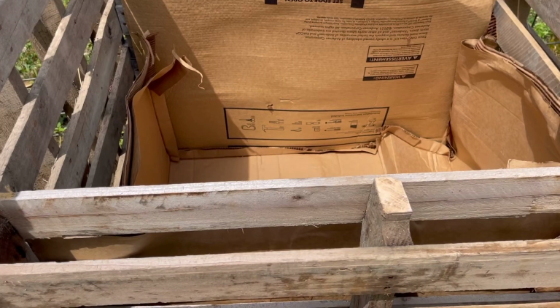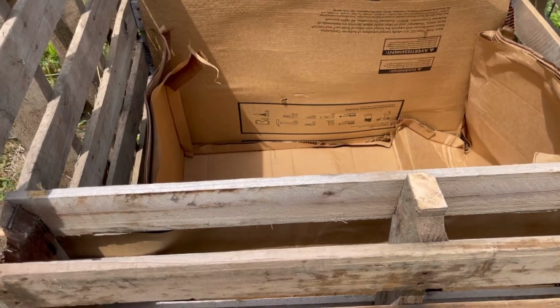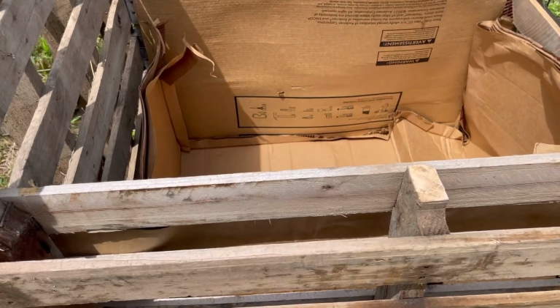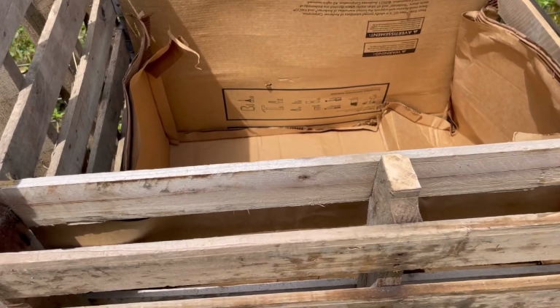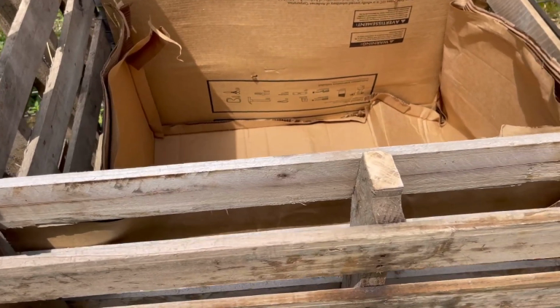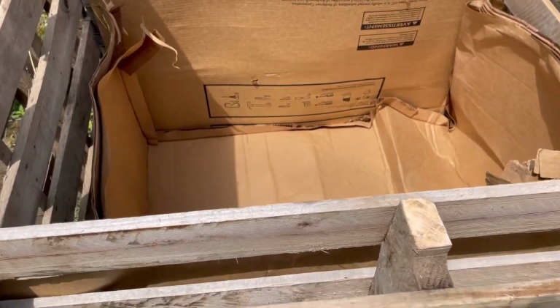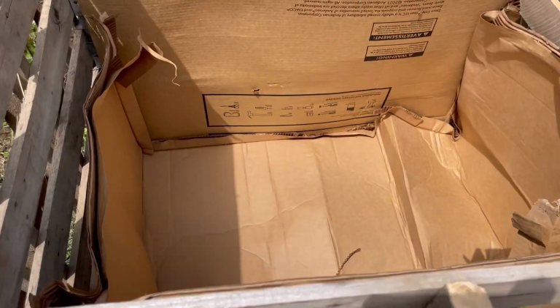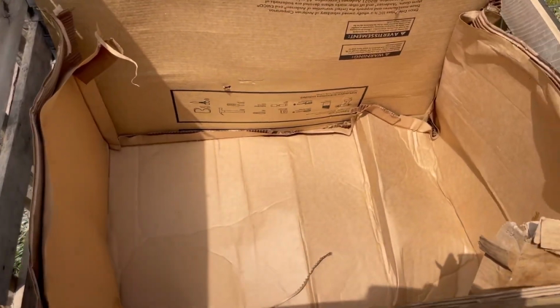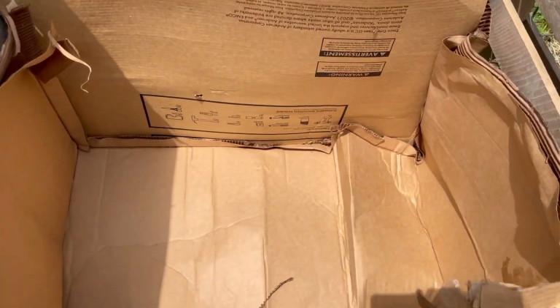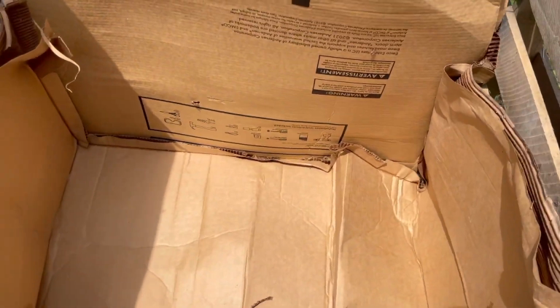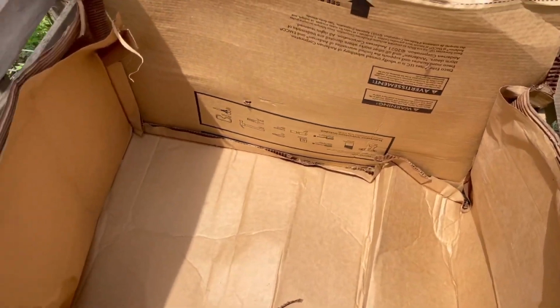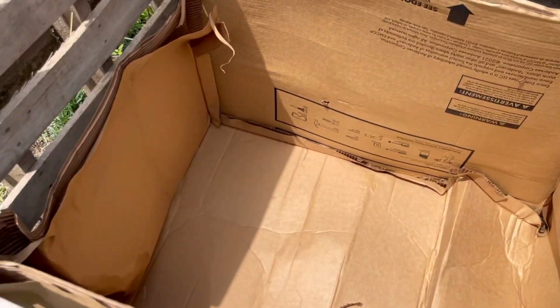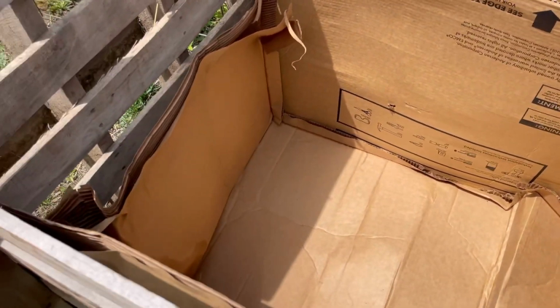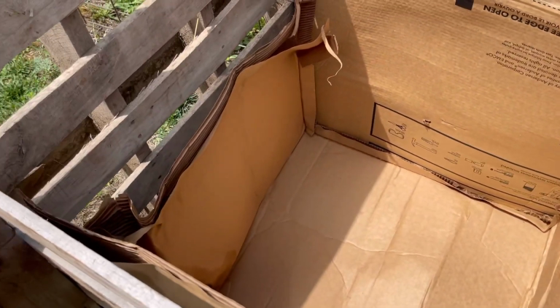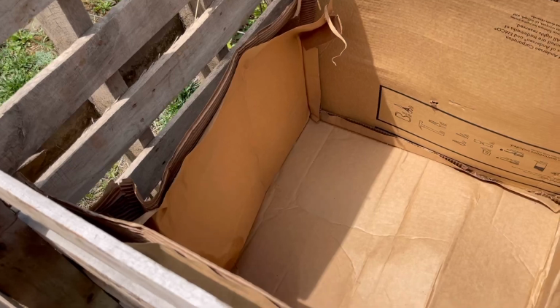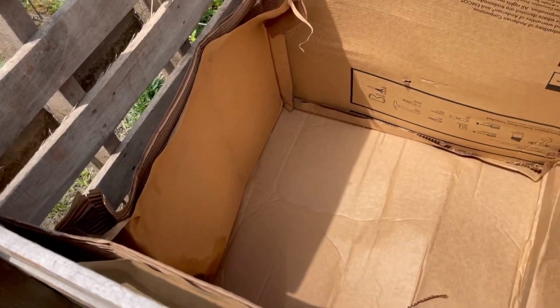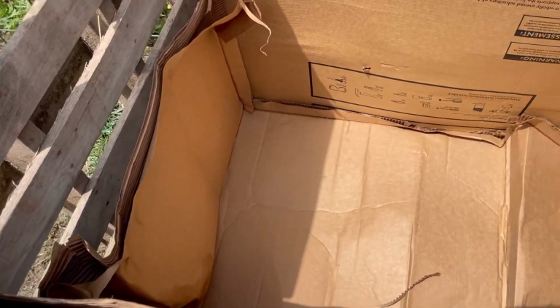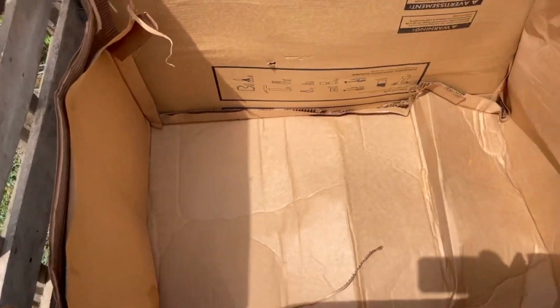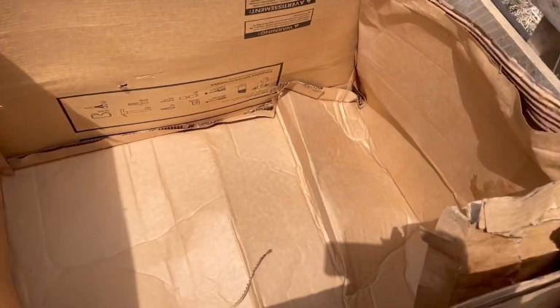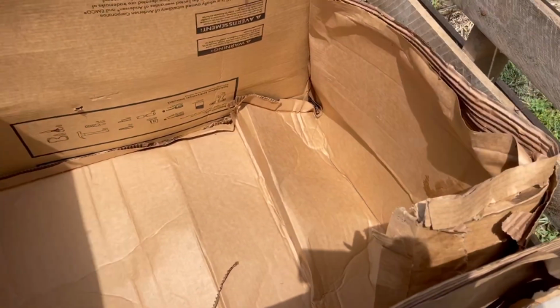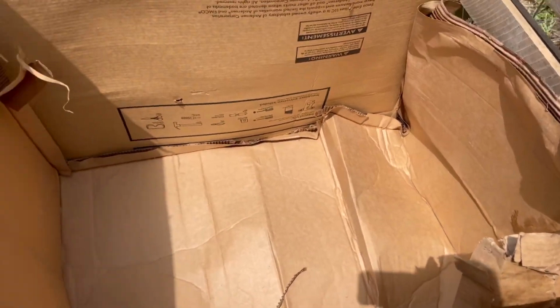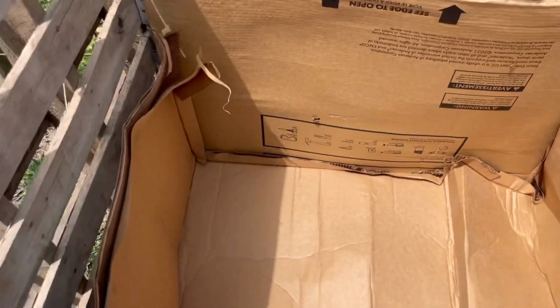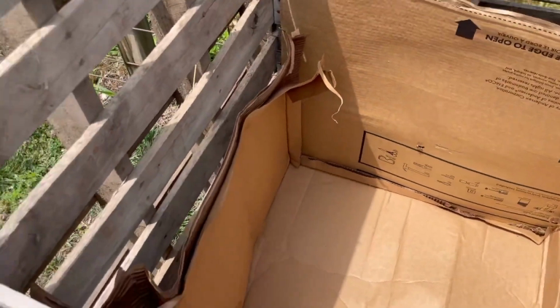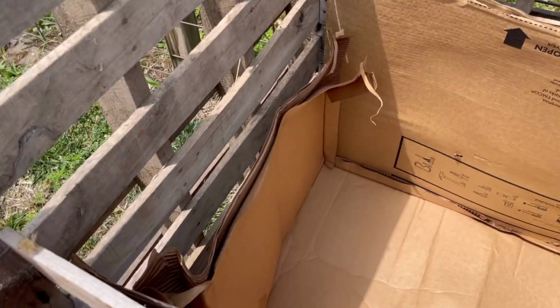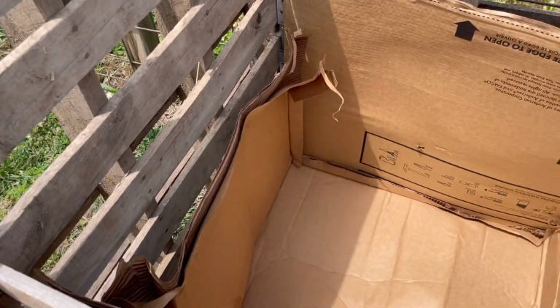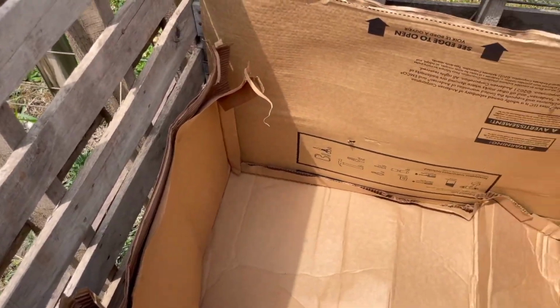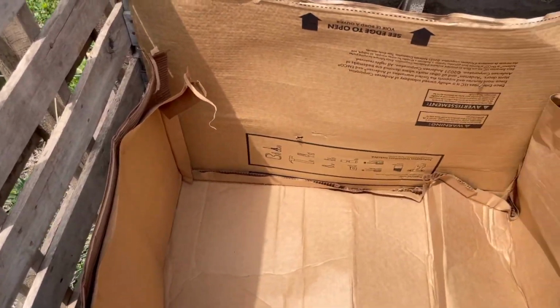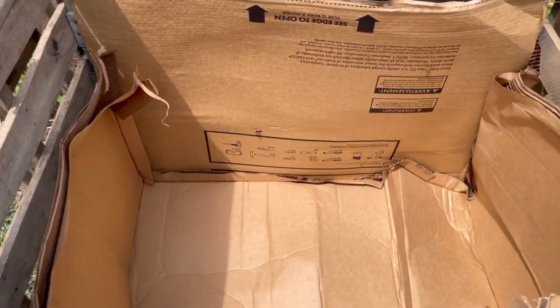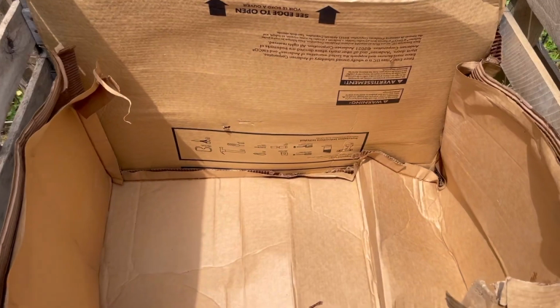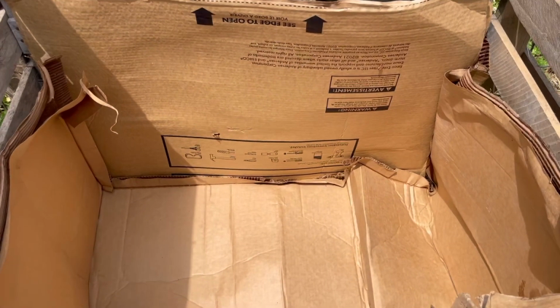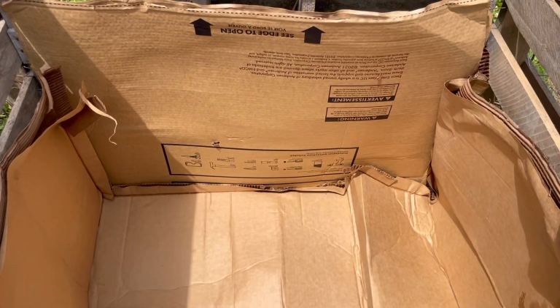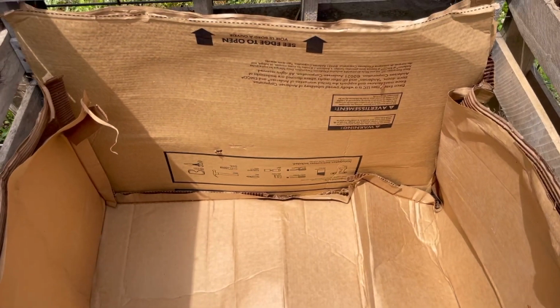It's warming up out here, but we've got the cardboard in to line the edges to help trap some heat in, and now I just have to start putting in my materials and getting them going.